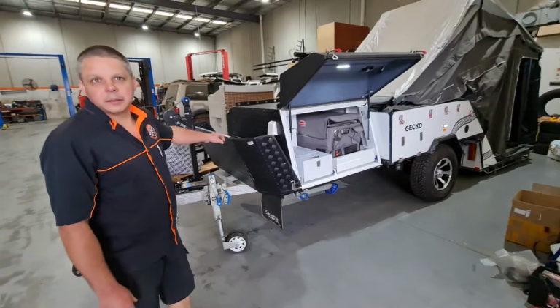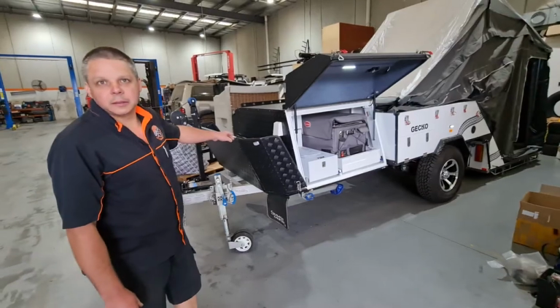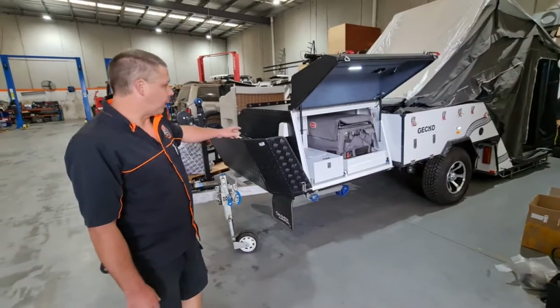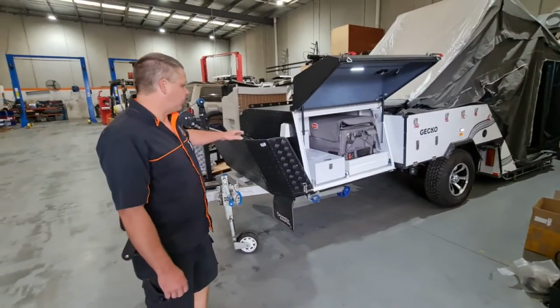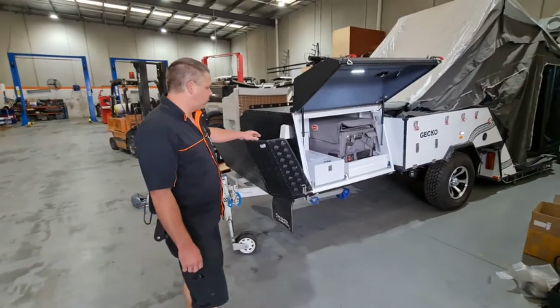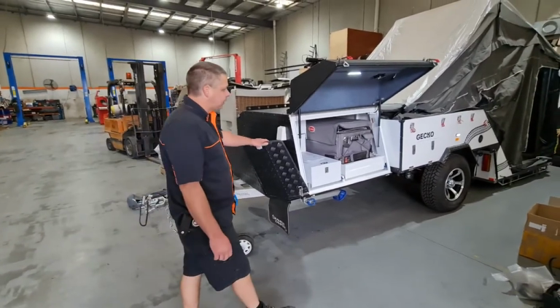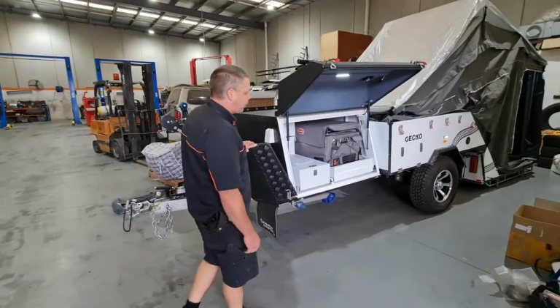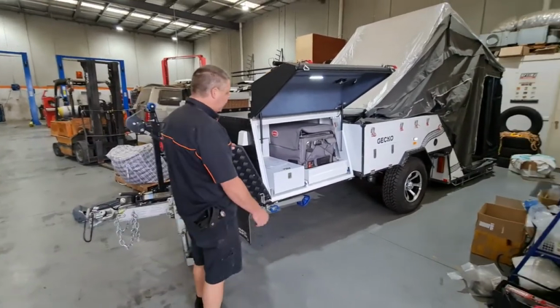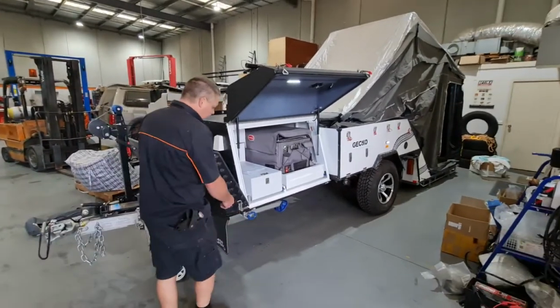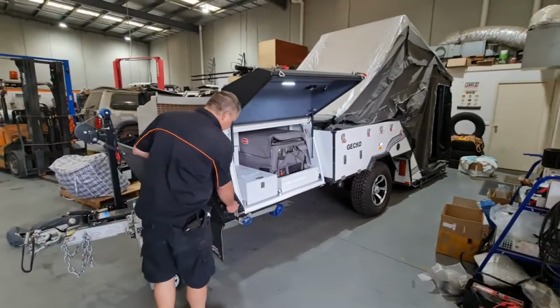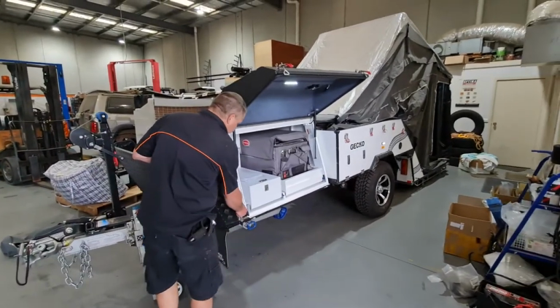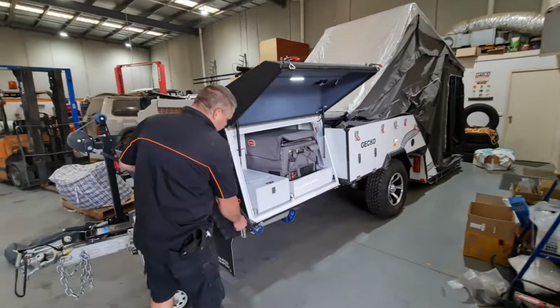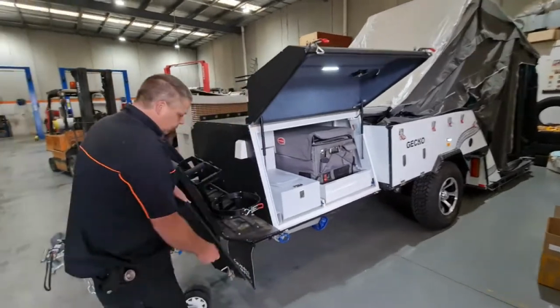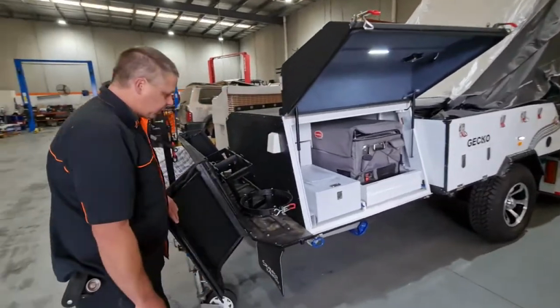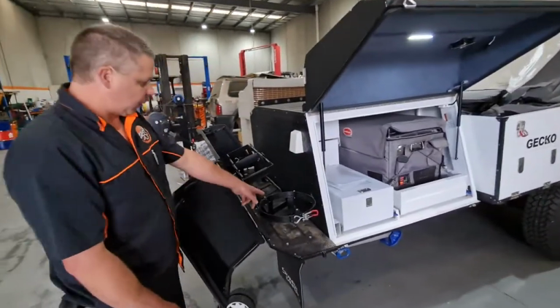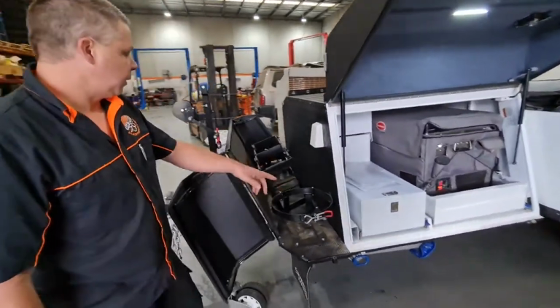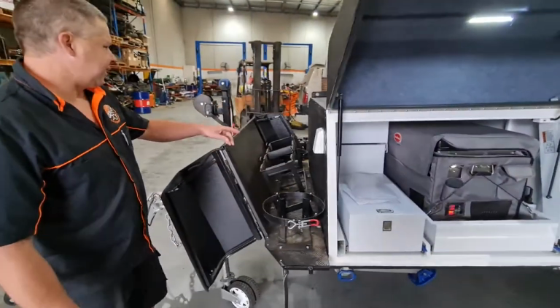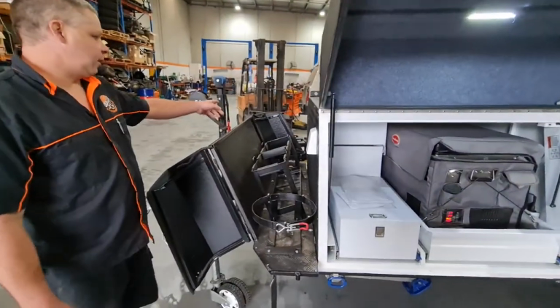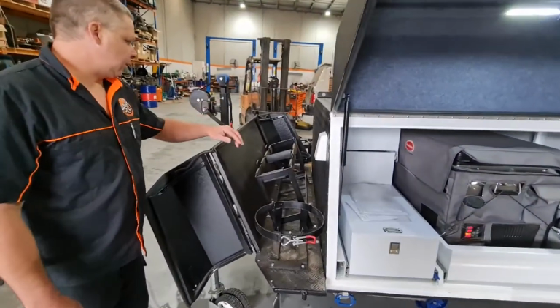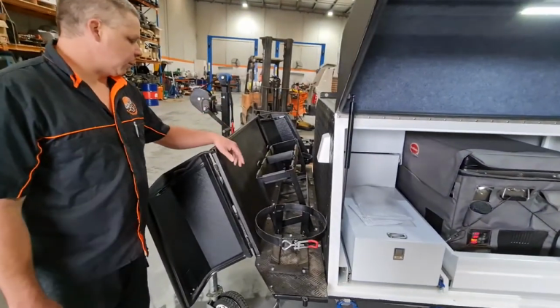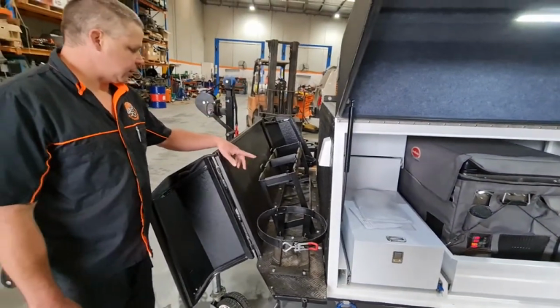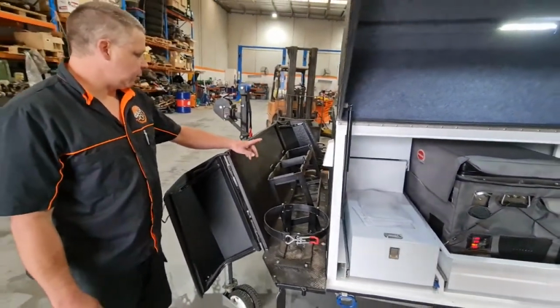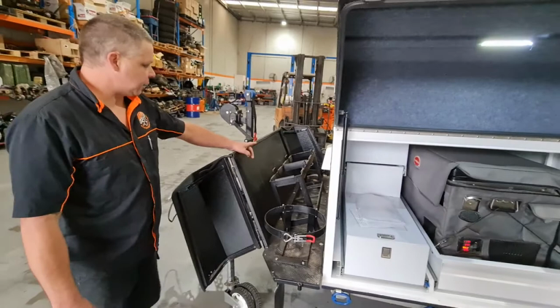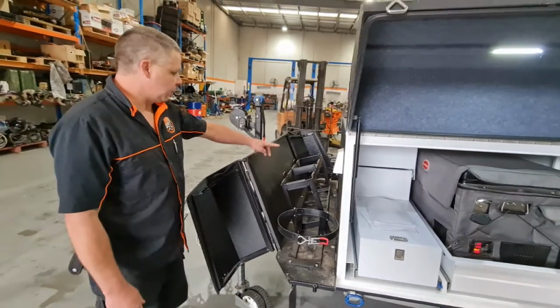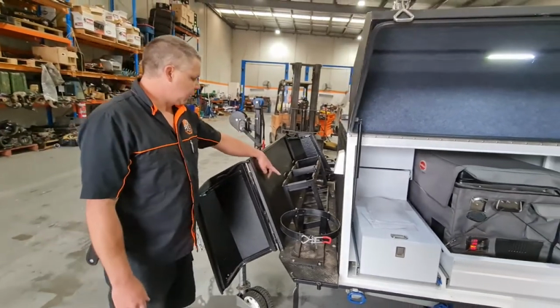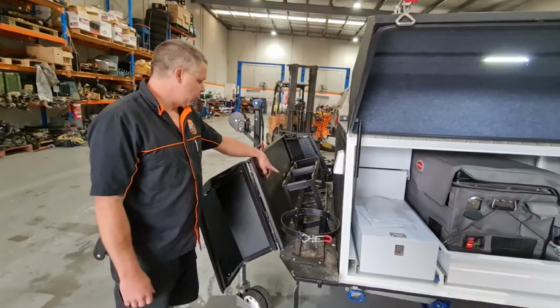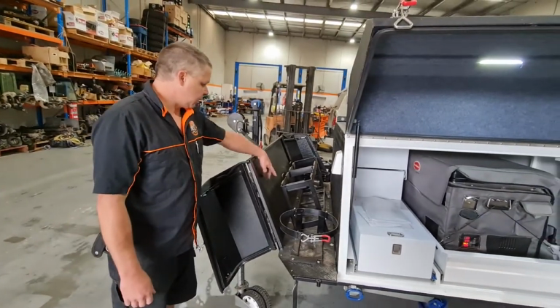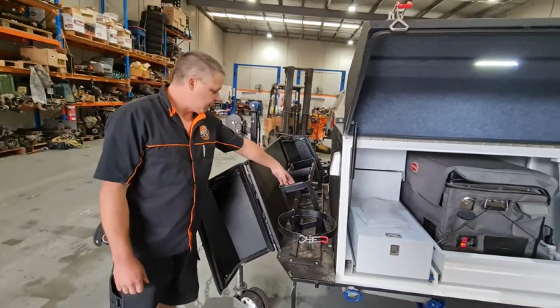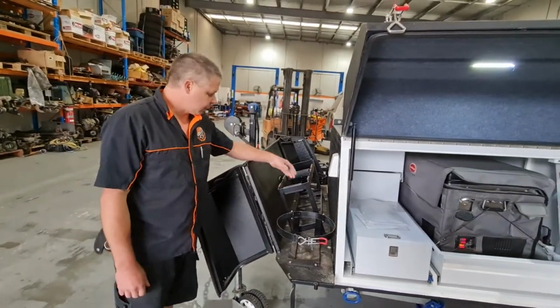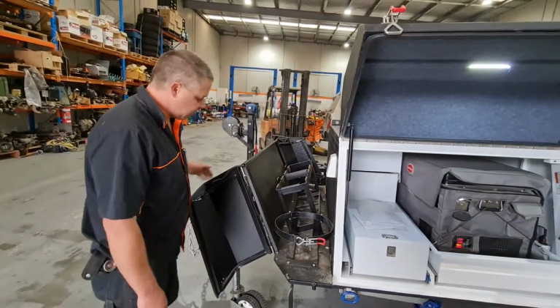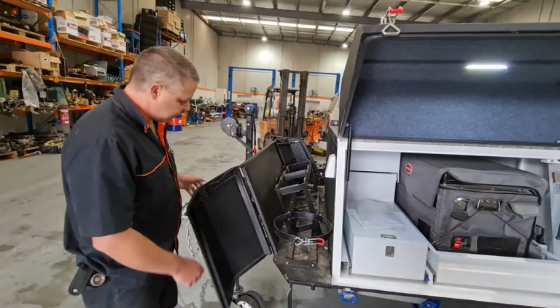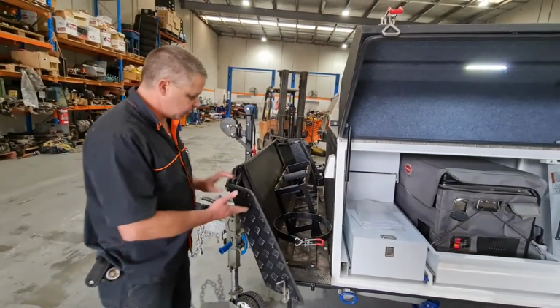We've got some upgrades to do to a Scamper Camper Gecko. First we look at gas bottles — we don't think you need two gas bottles, so we're going to remove one. We're going to remove the jerry can holders as well.